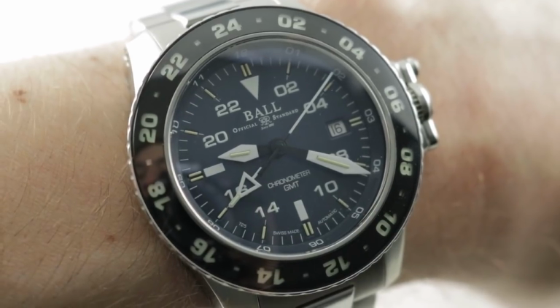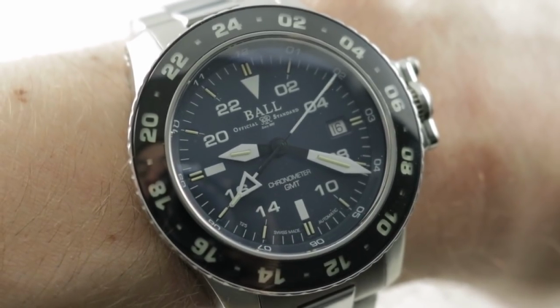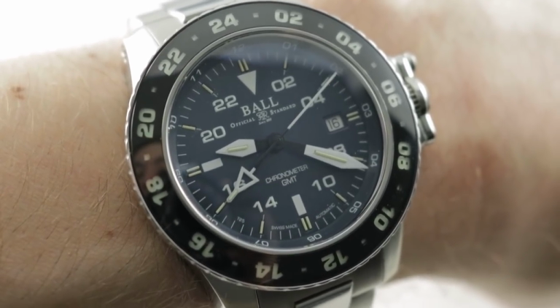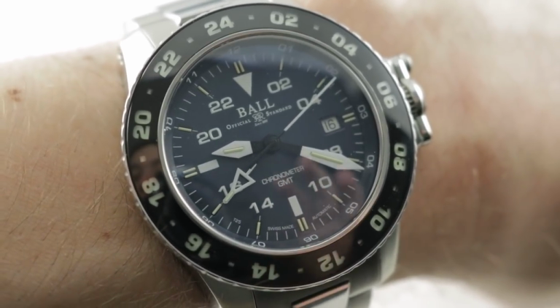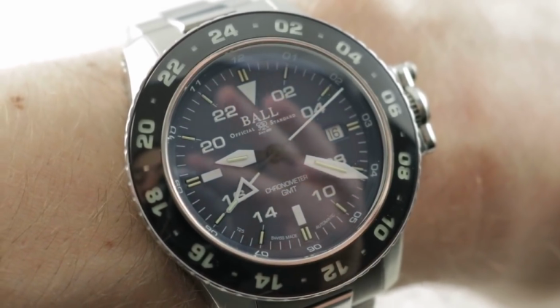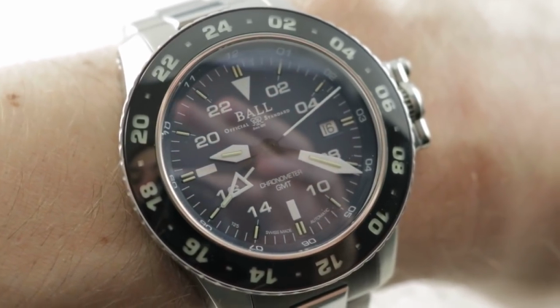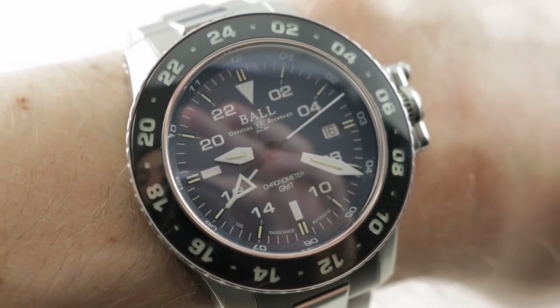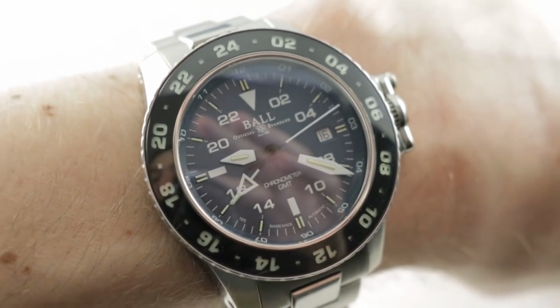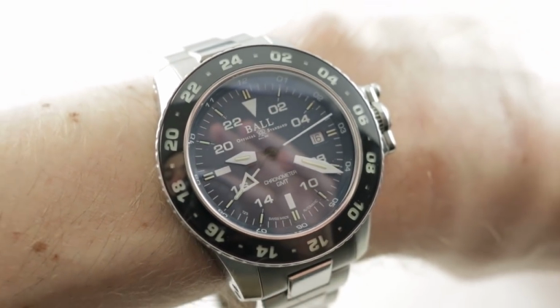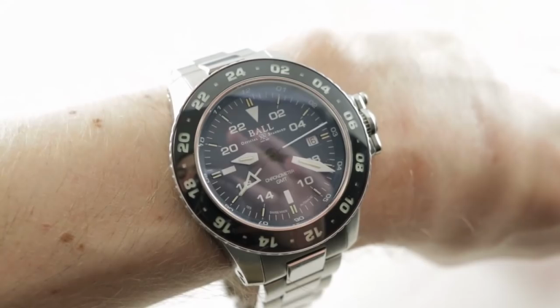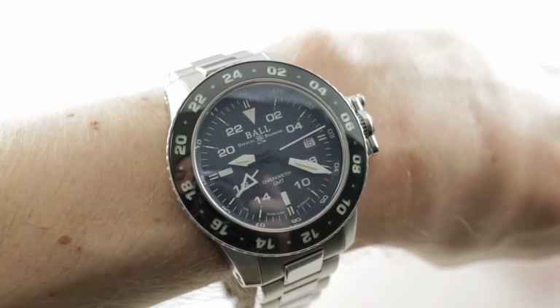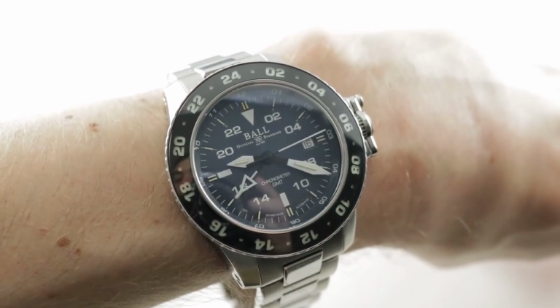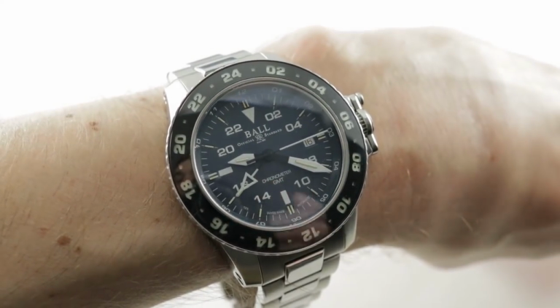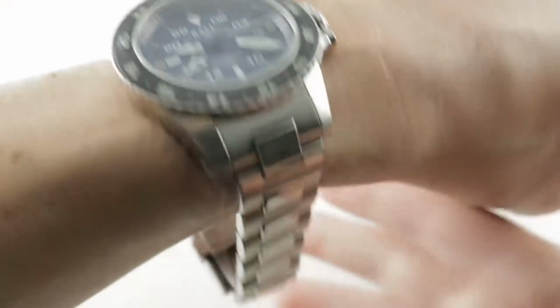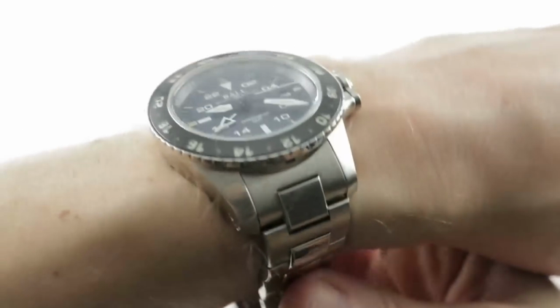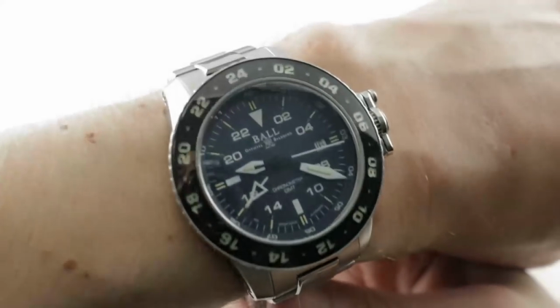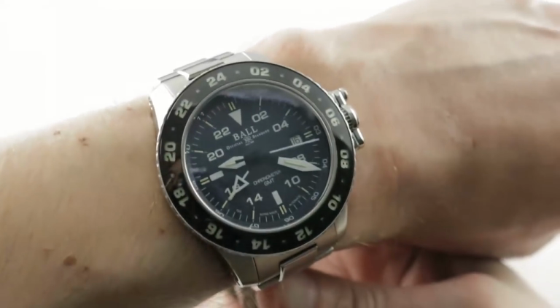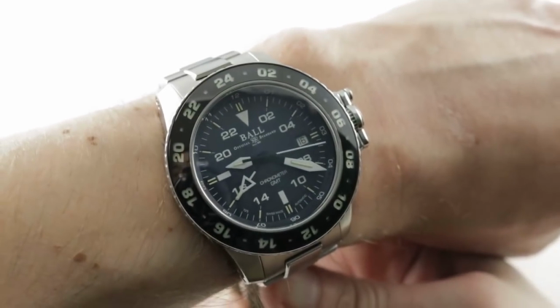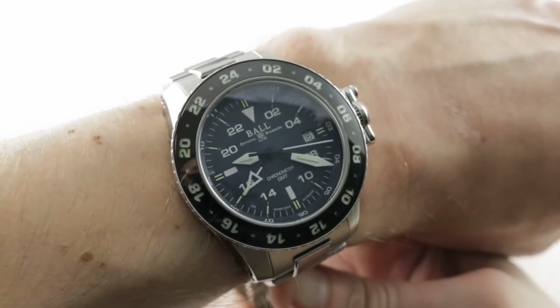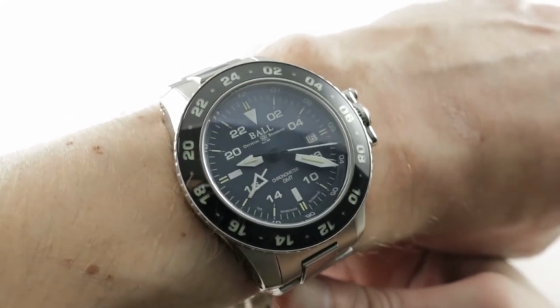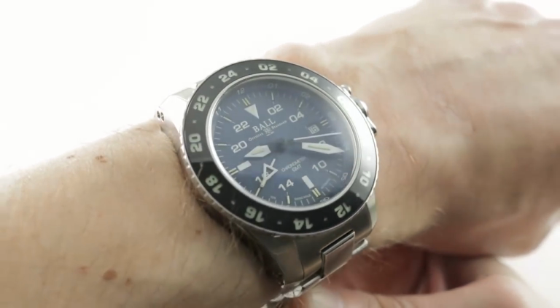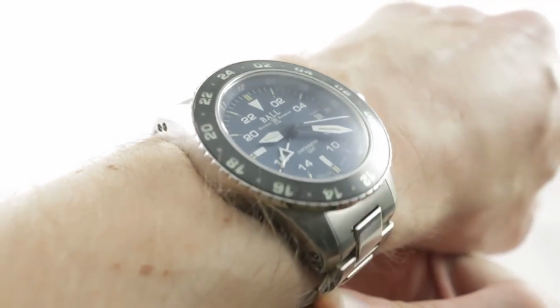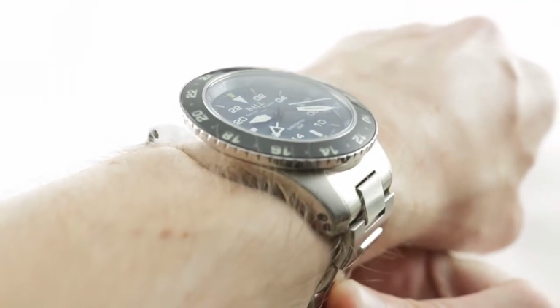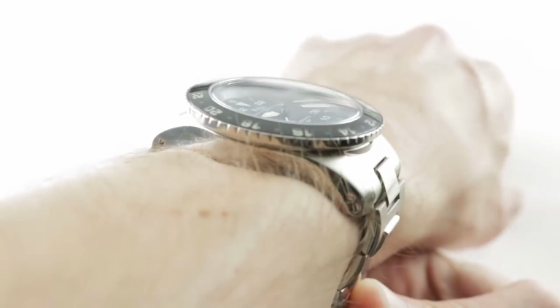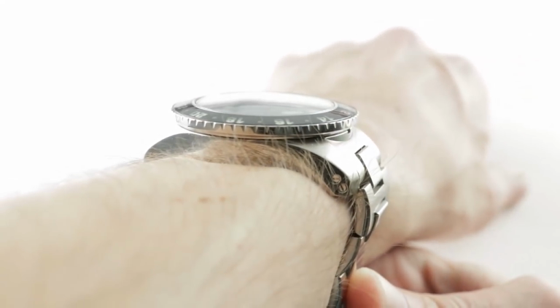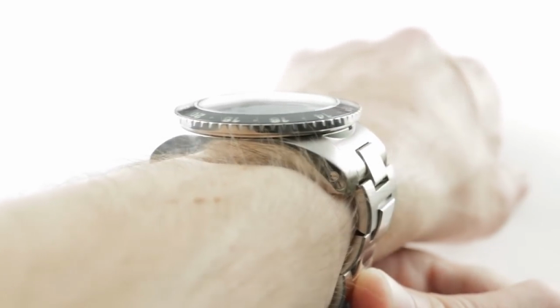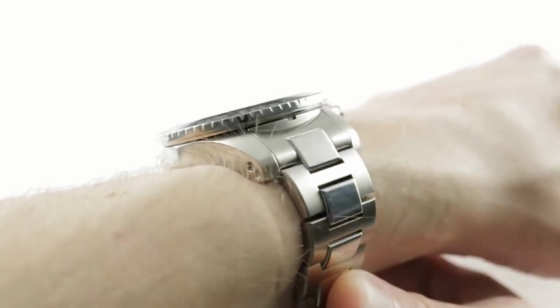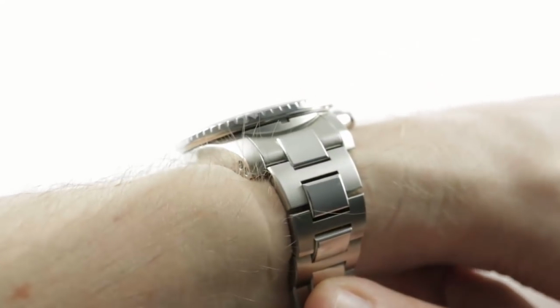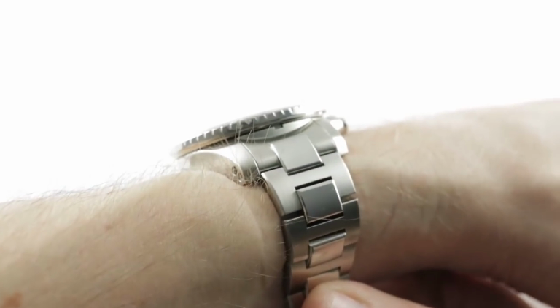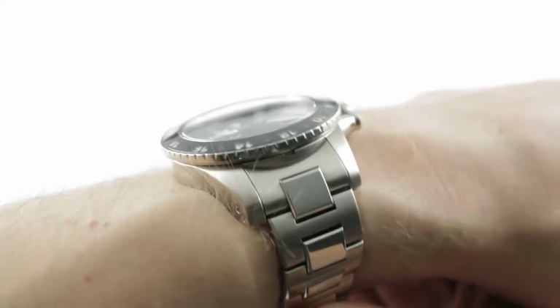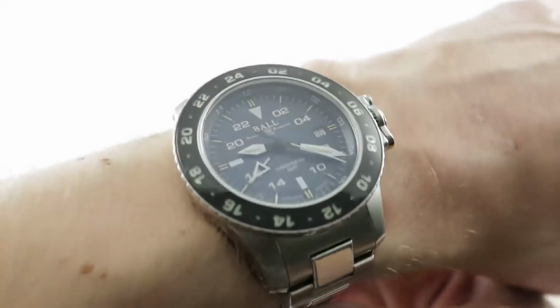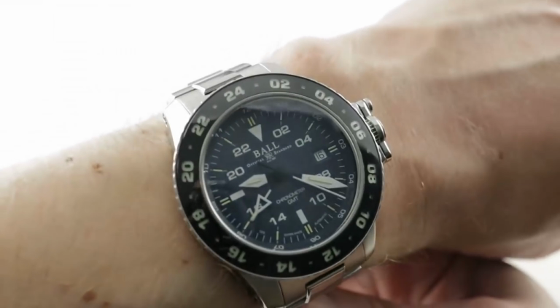Hi, I'm Tim. Welcome to our channel, and thanks for logging on. If you enjoy these videos, do me a favor and subscribe to our YouTube channel right here at Watchbox Reviews. I would really appreciate it, and I promise to update daily. If you love this watch, you can see it and purchase it on our website, thewatchbox.com.